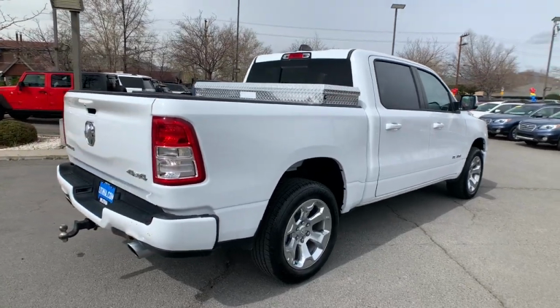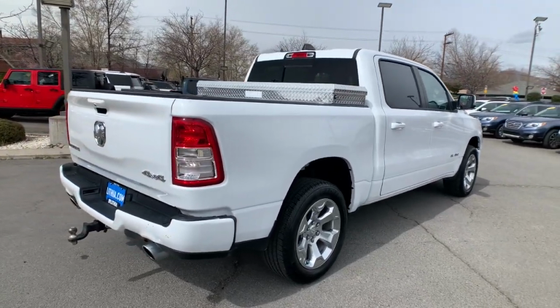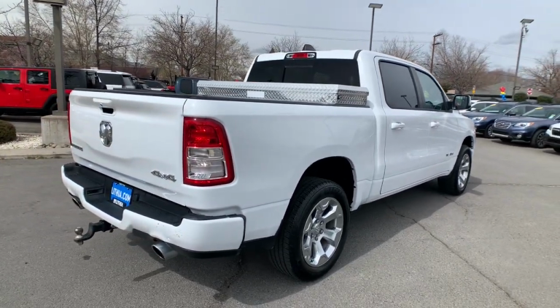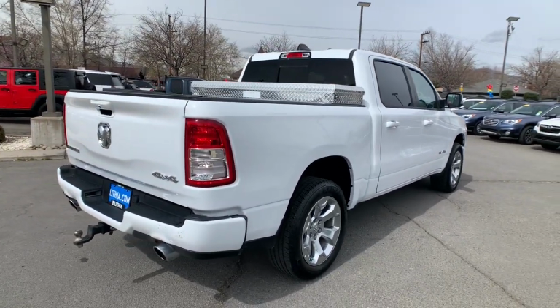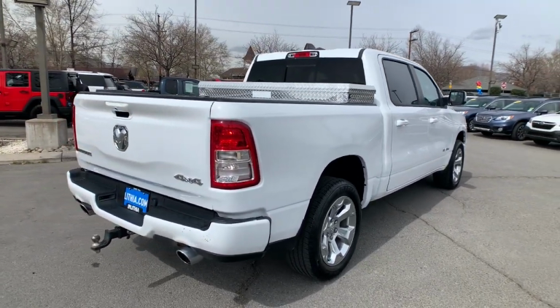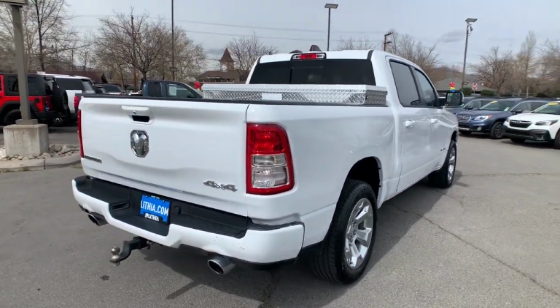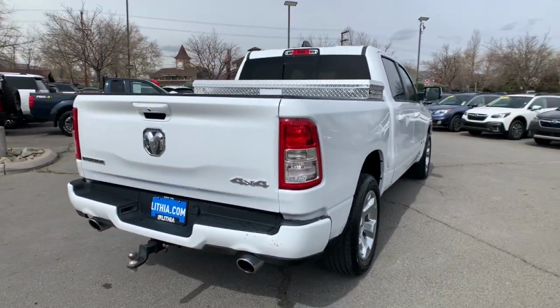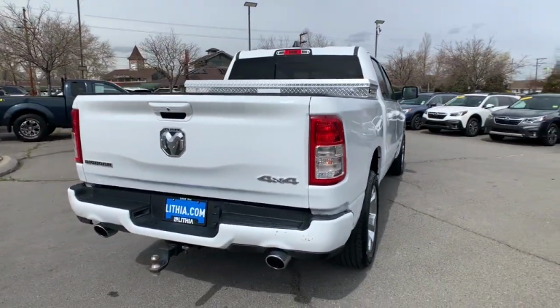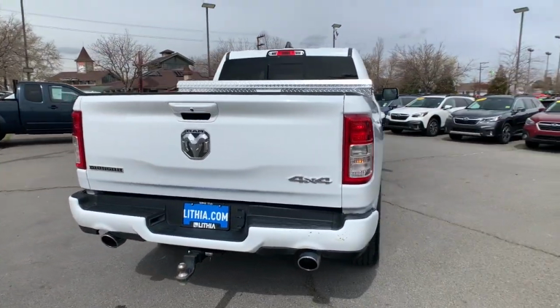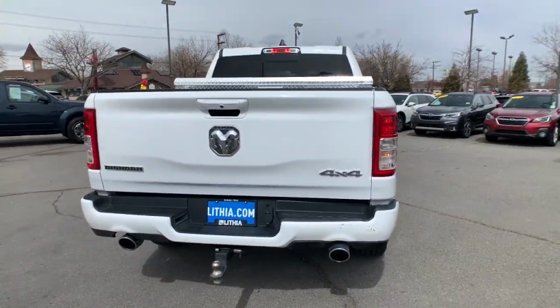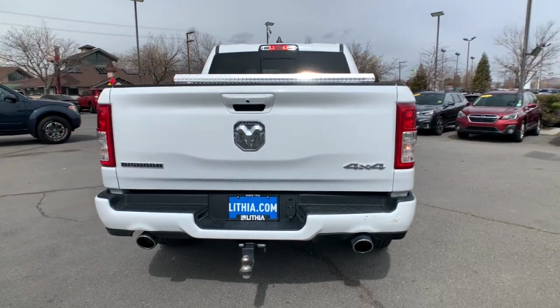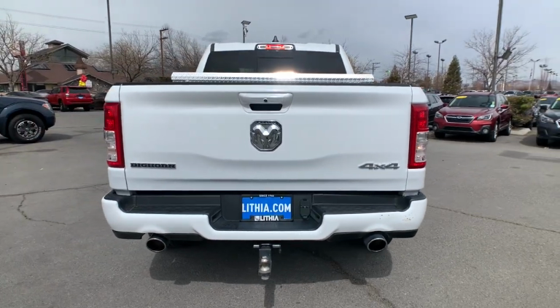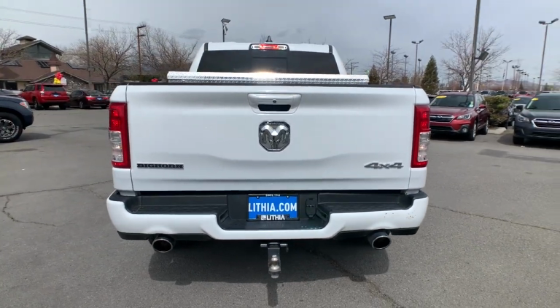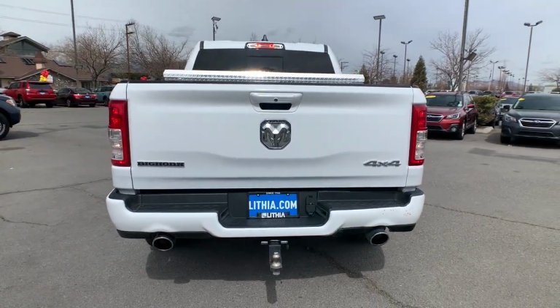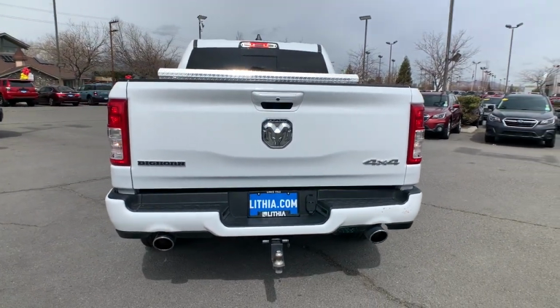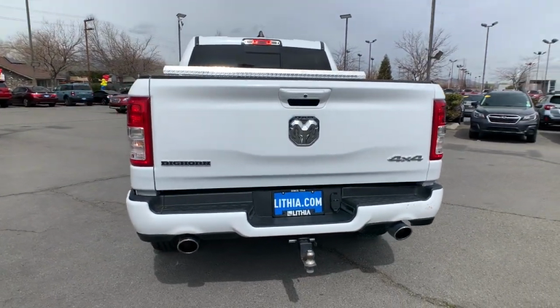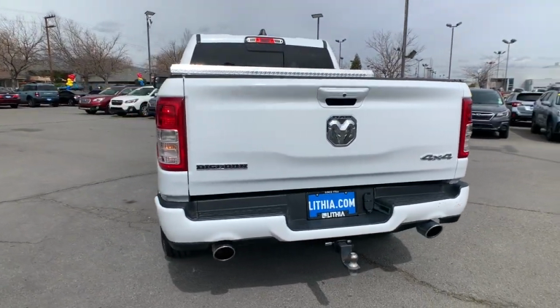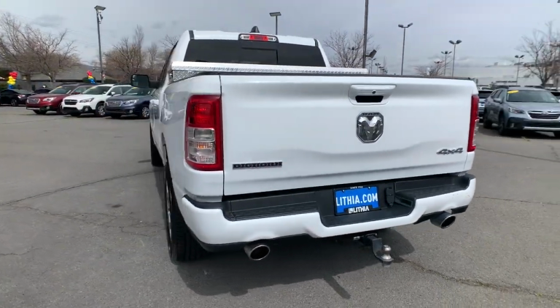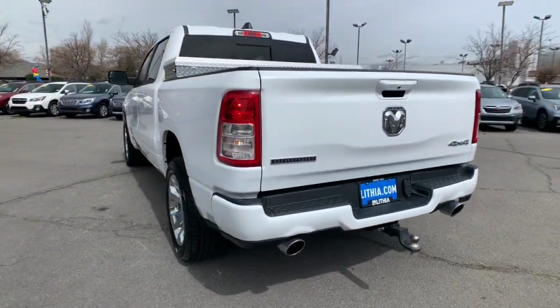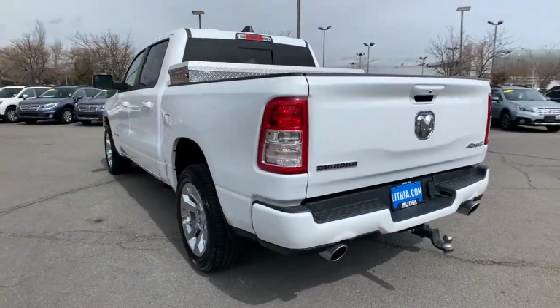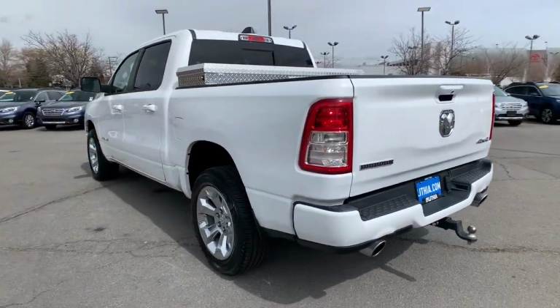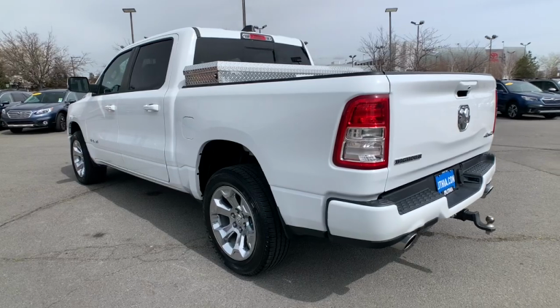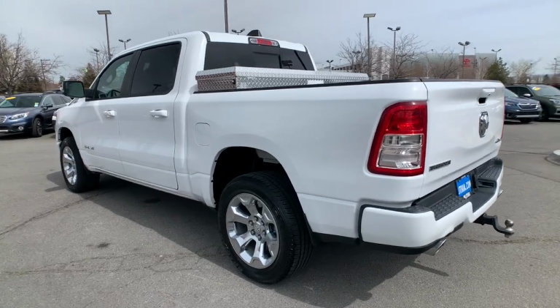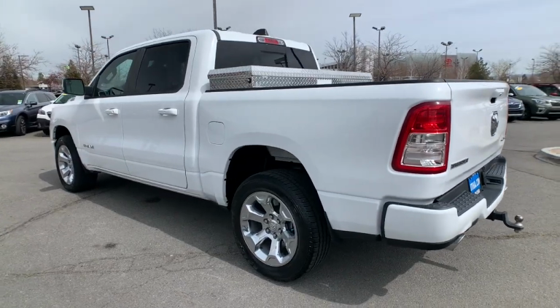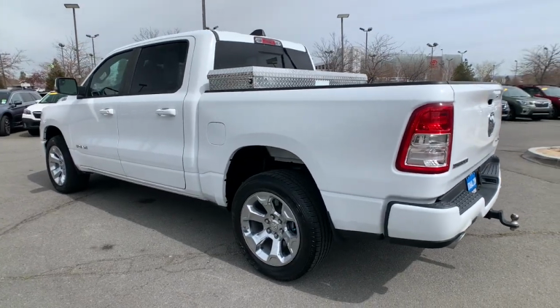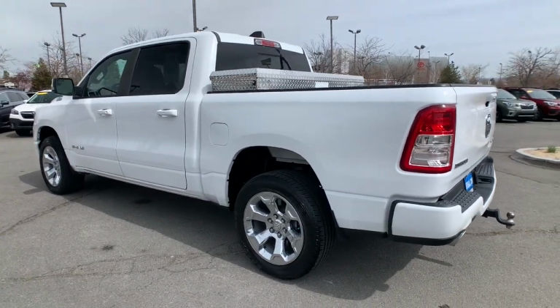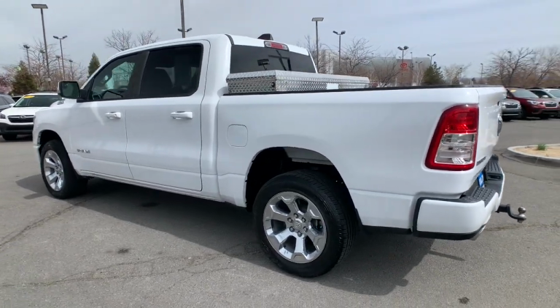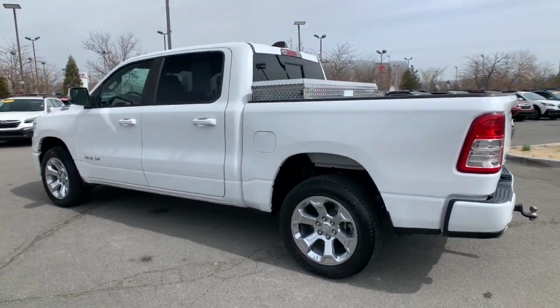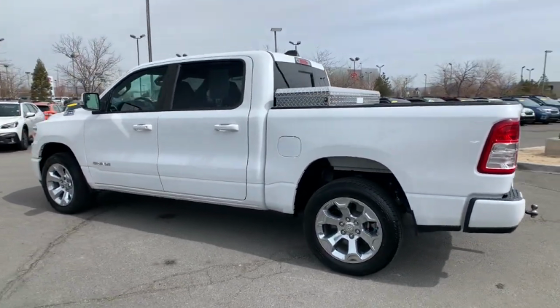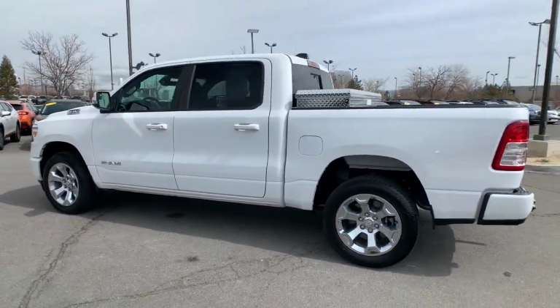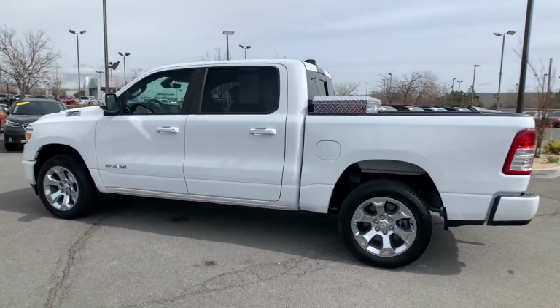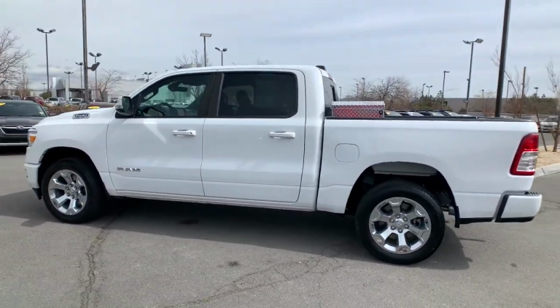Keyless entry, iPod, MP3 input, 4x4, V6 cylinder engine, keyless start, heated mirrors, backup camera, fog lamps, electronic stability control, trailer hitch.